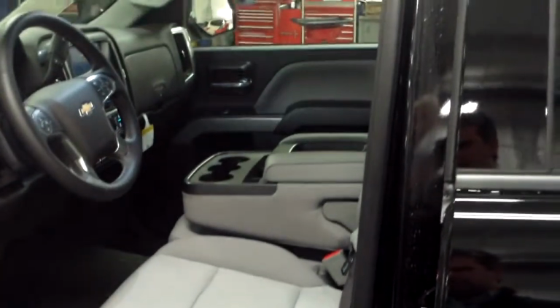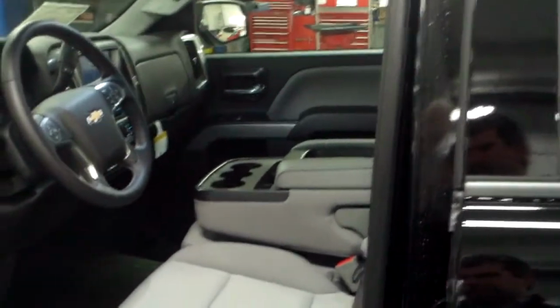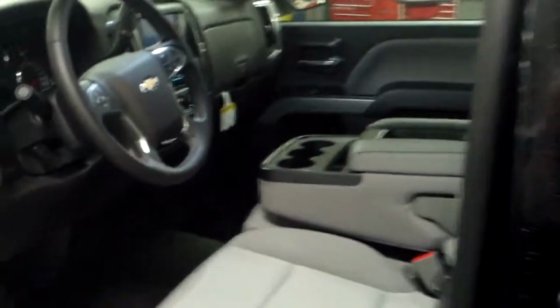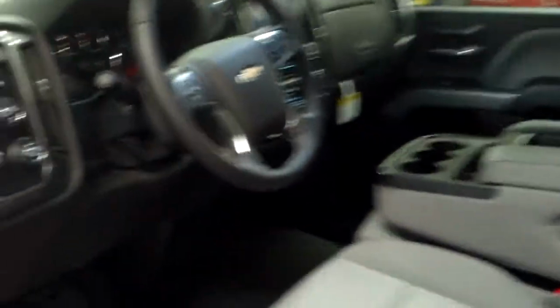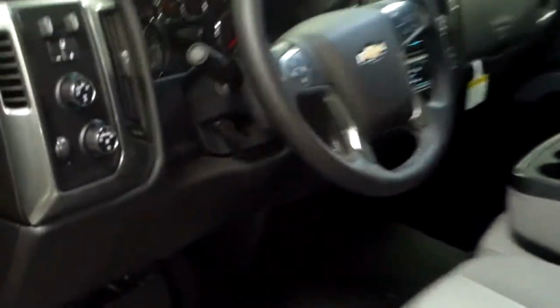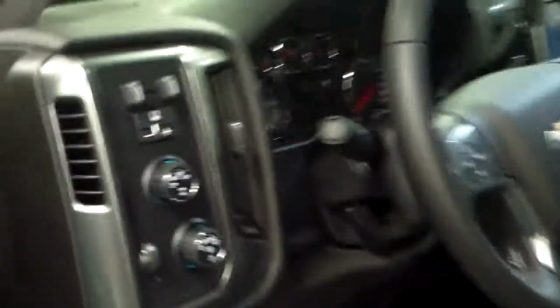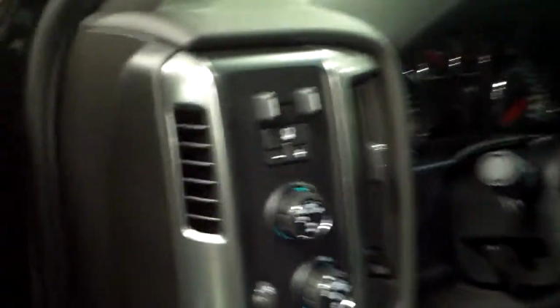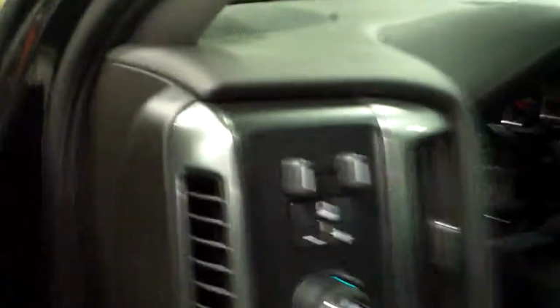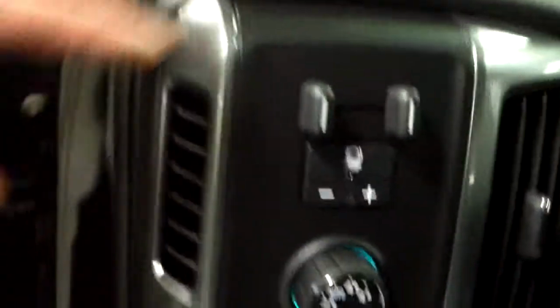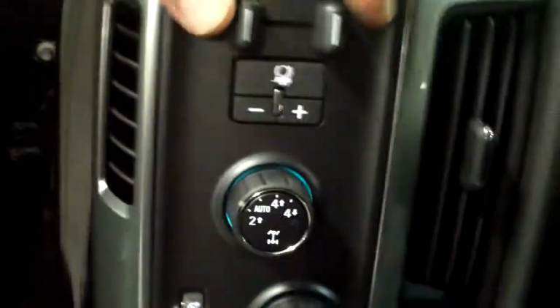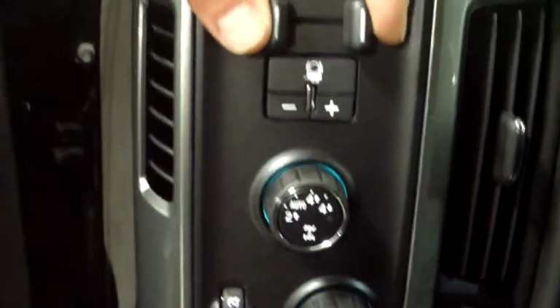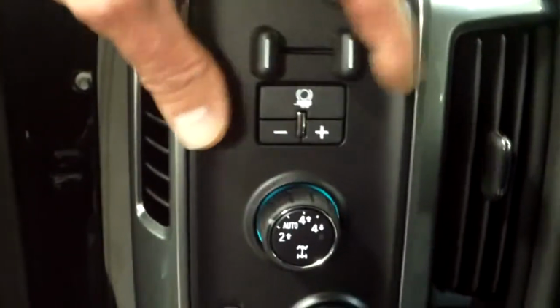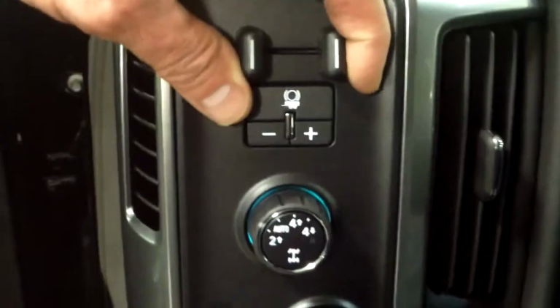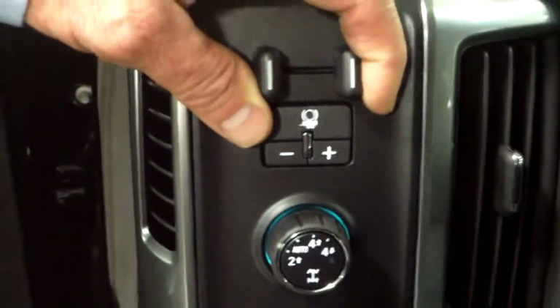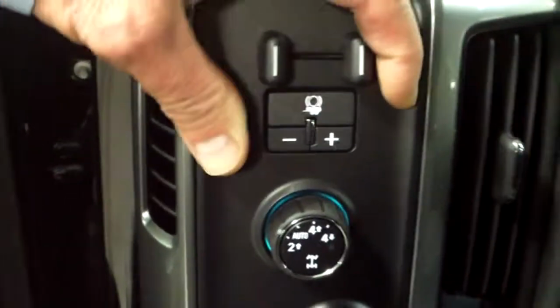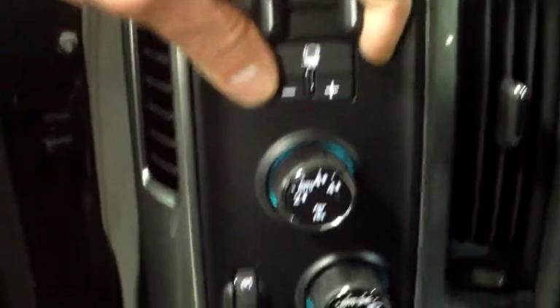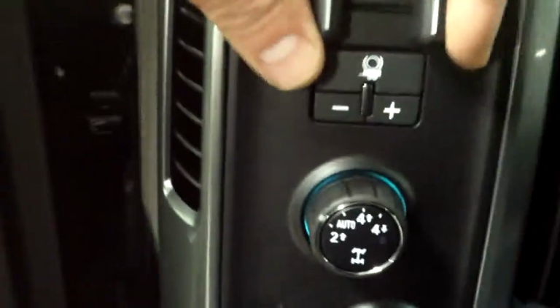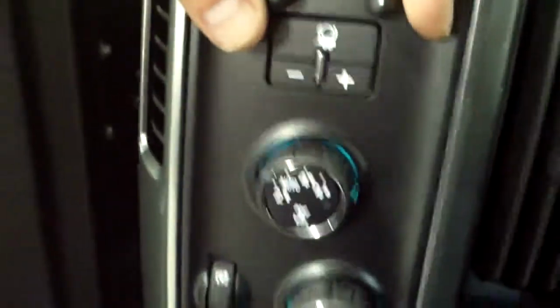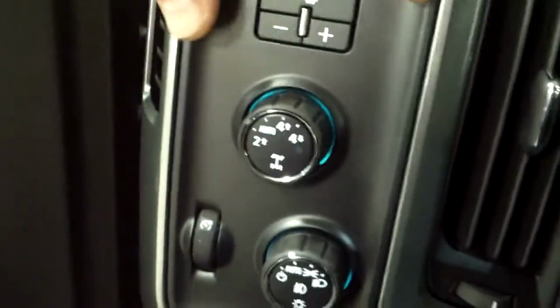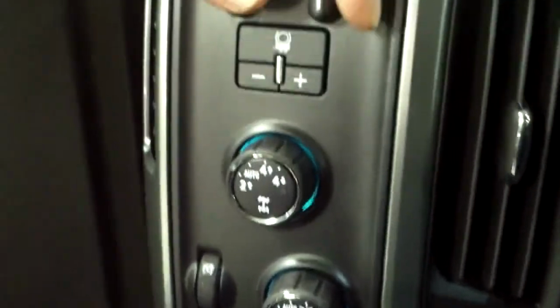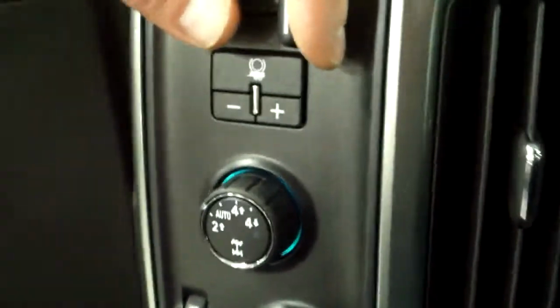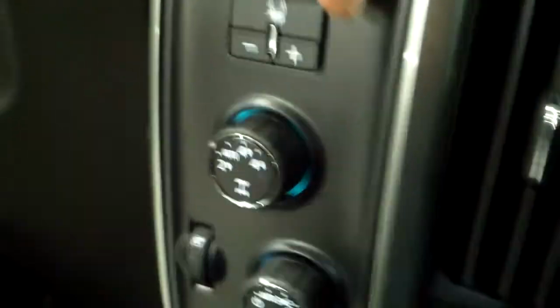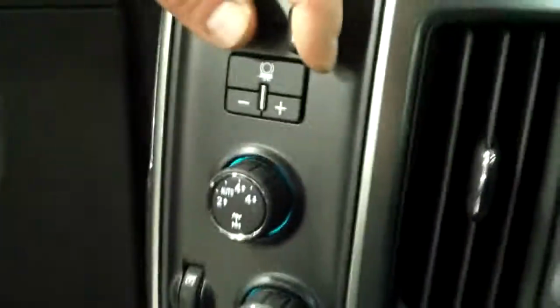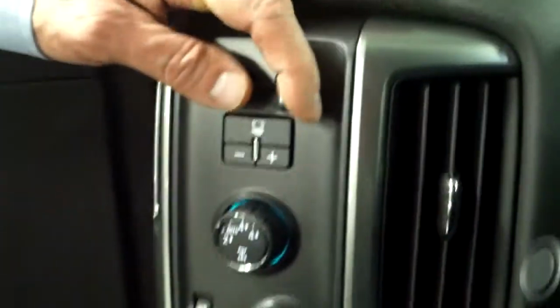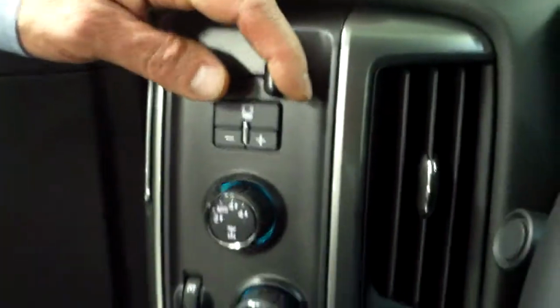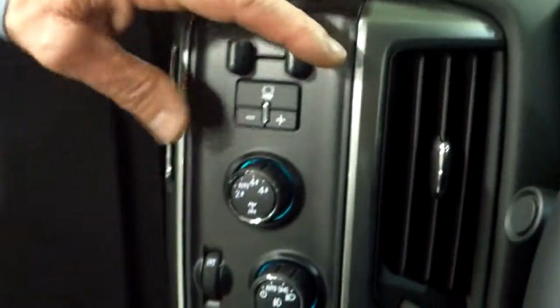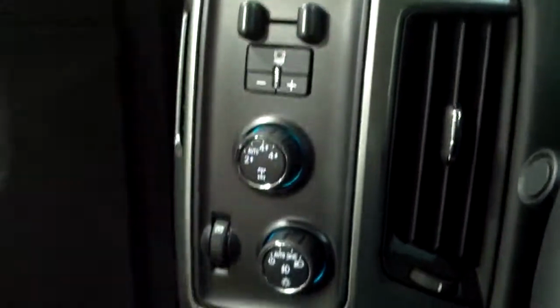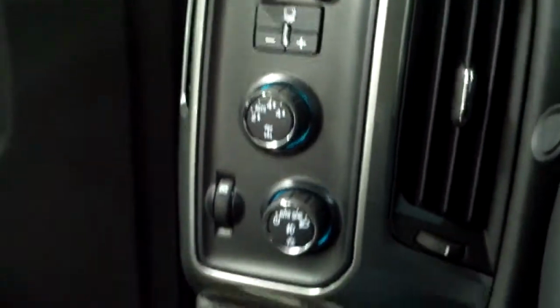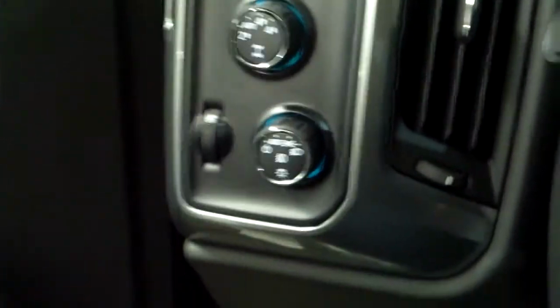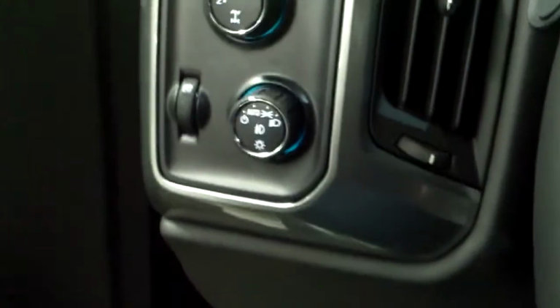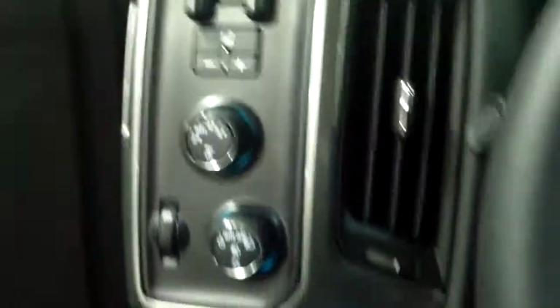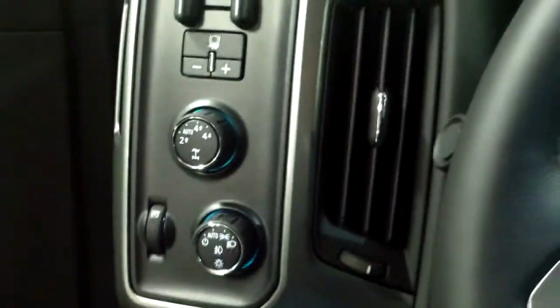Inside the vehicle, you'll notice that this one has the integral trailer package, where if you've got a trailer where it breaks, it's all there. Everything's automatic. You don't have to have a box mounted anymore.